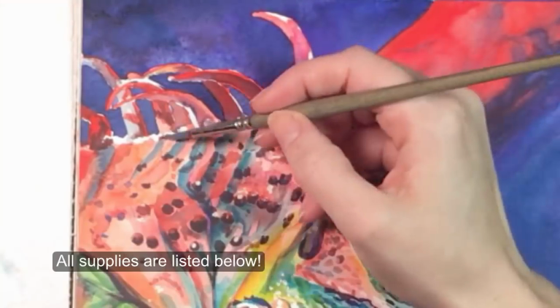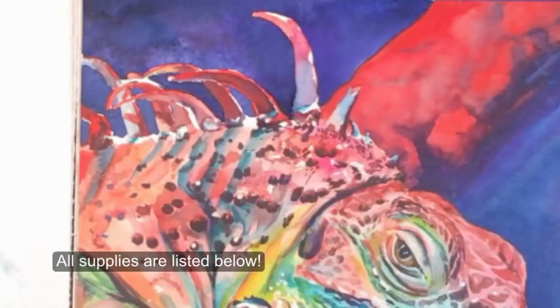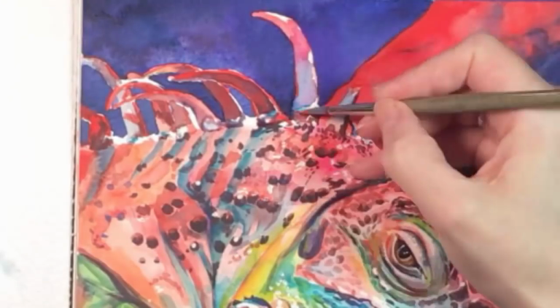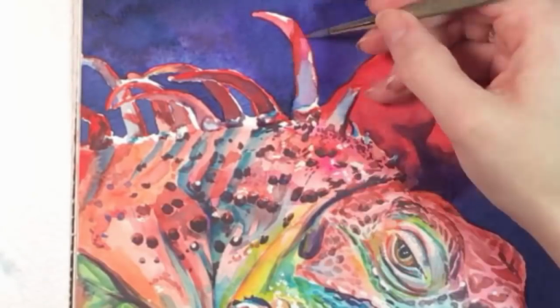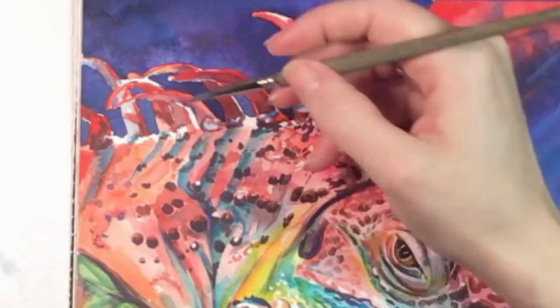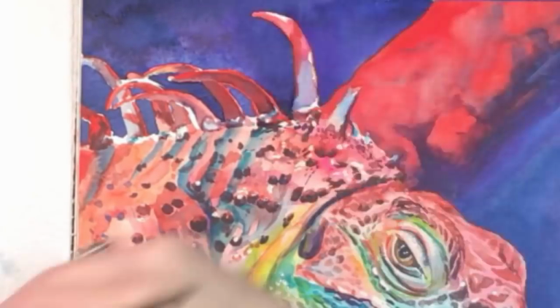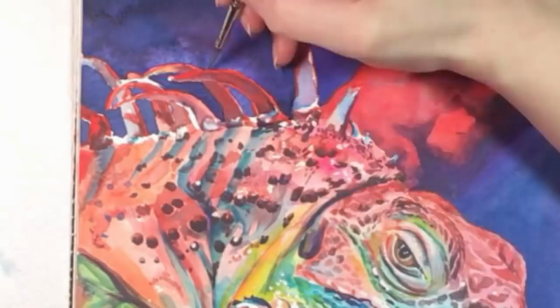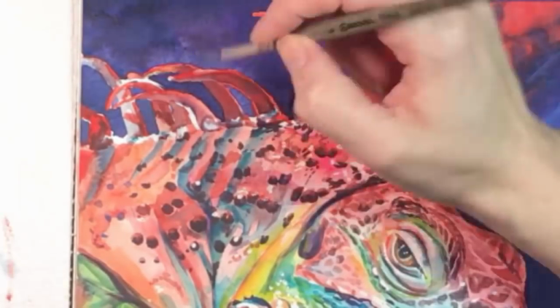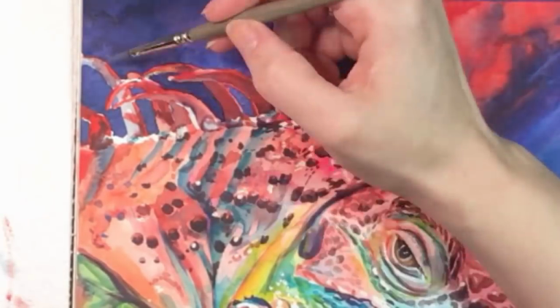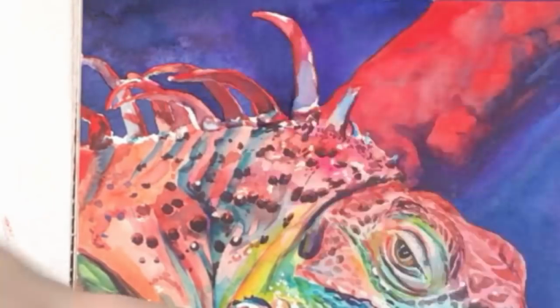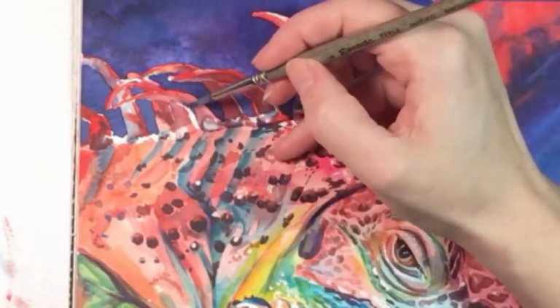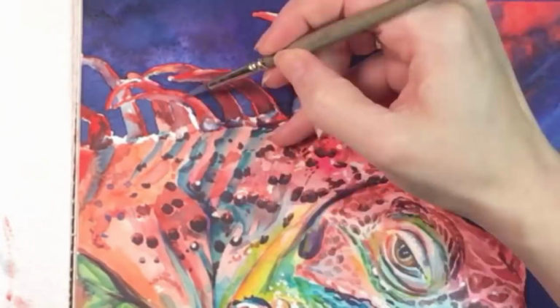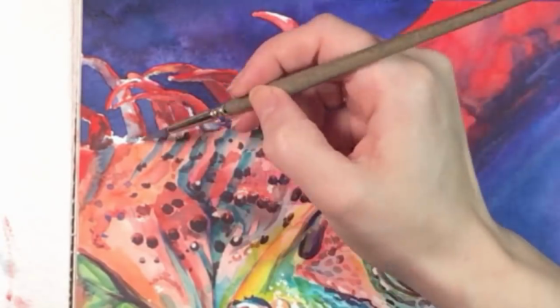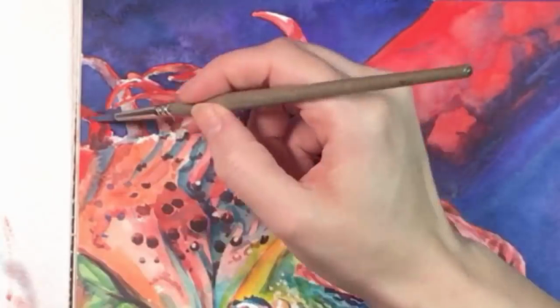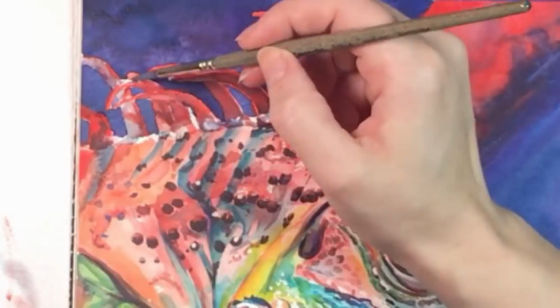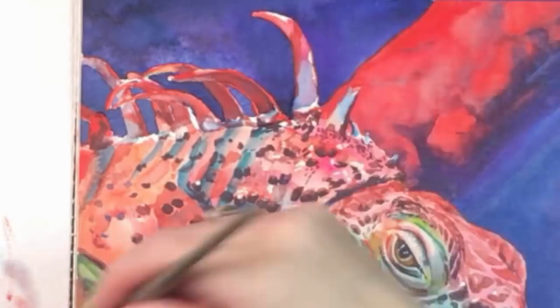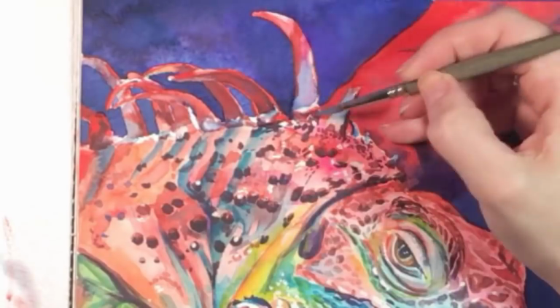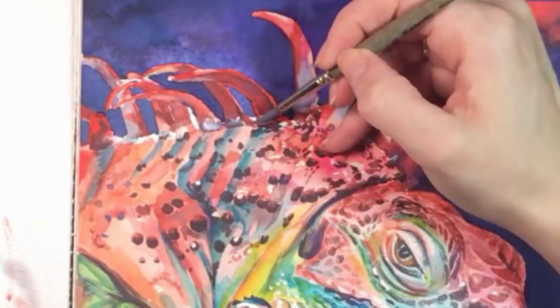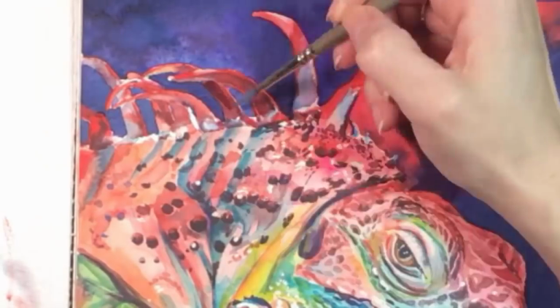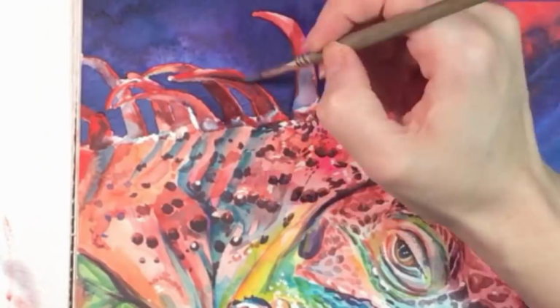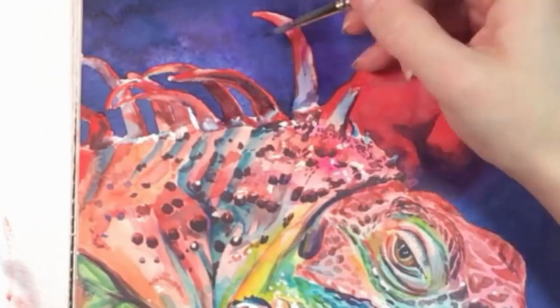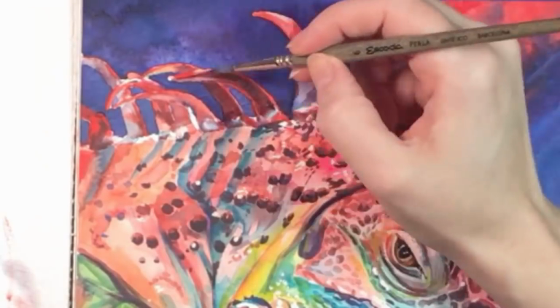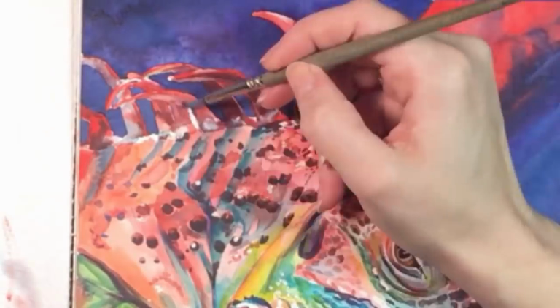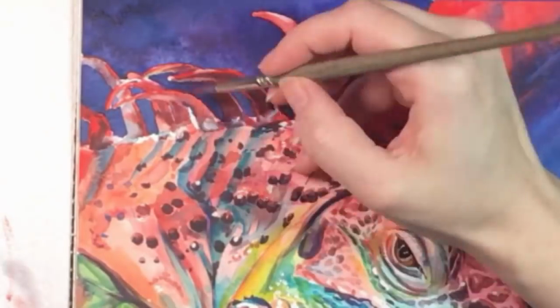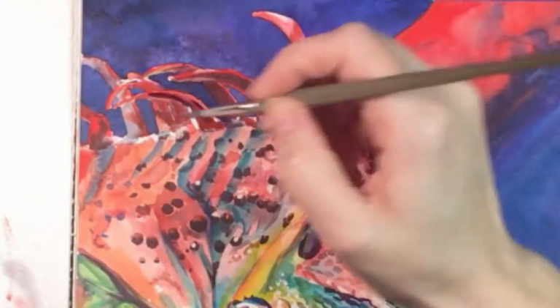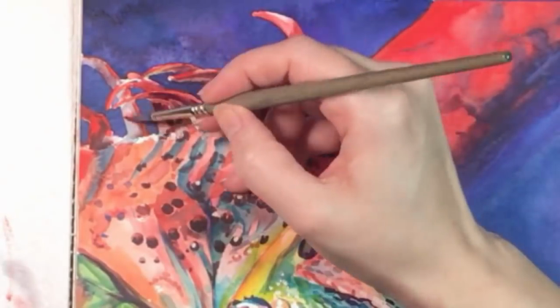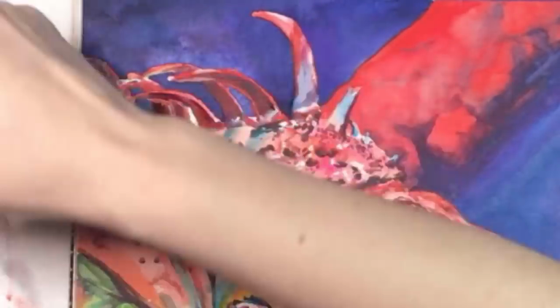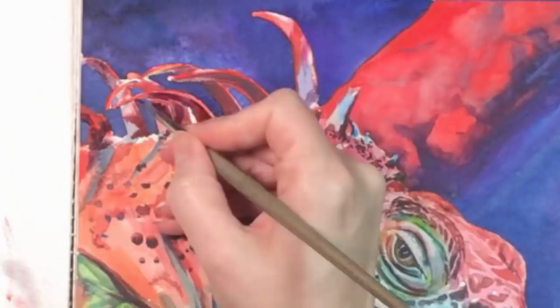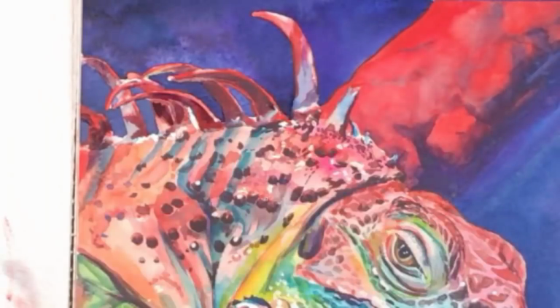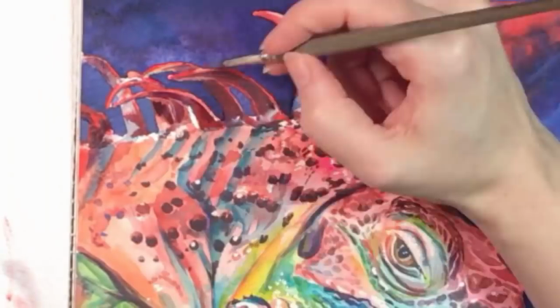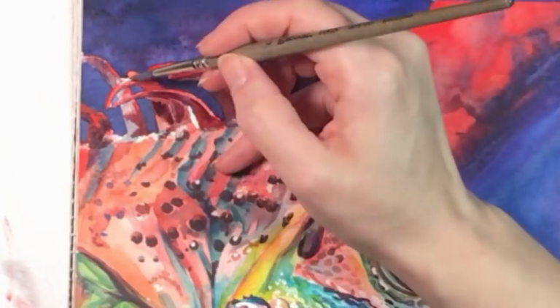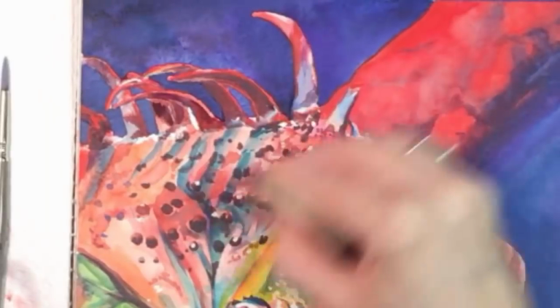Back to those annoying spikes. I'm adding another glaze of color on each of them so they won't look as flat. The nice thing about this project is that the ink will pull everything together and make up for a multitude of sins.